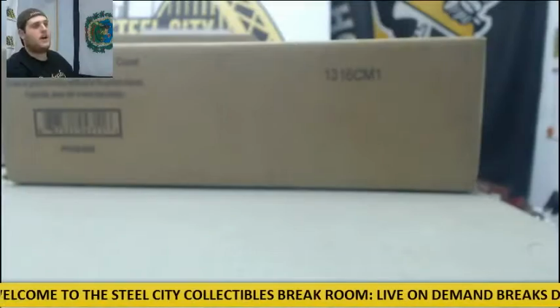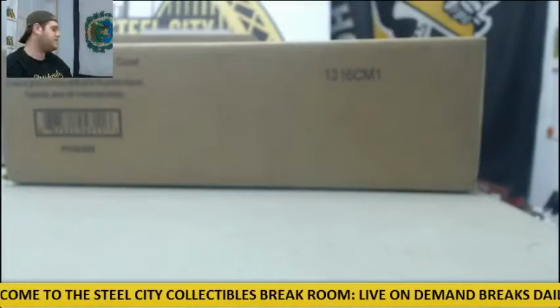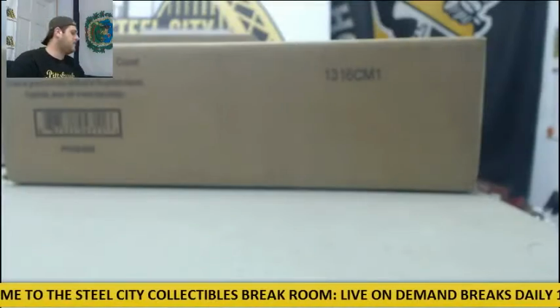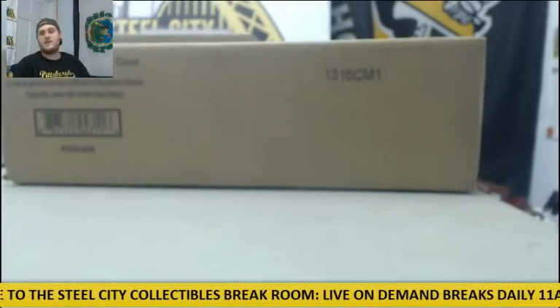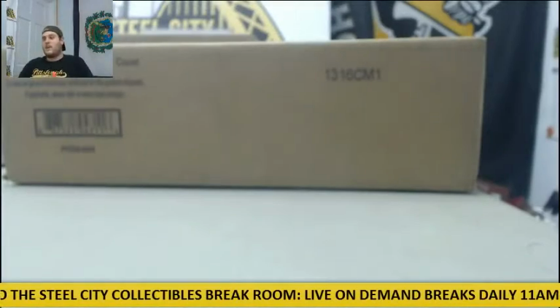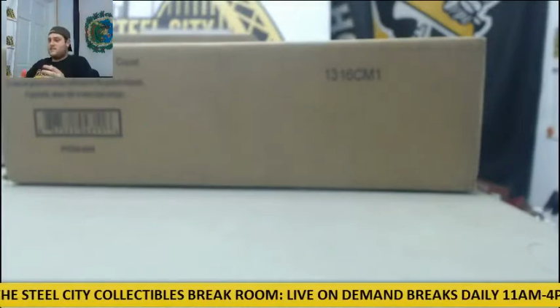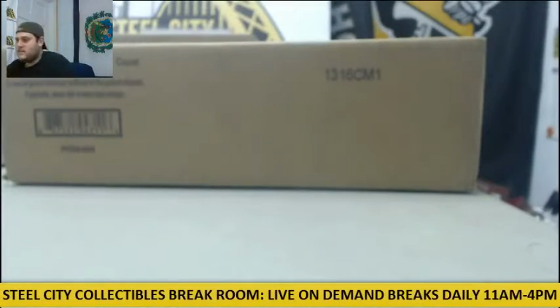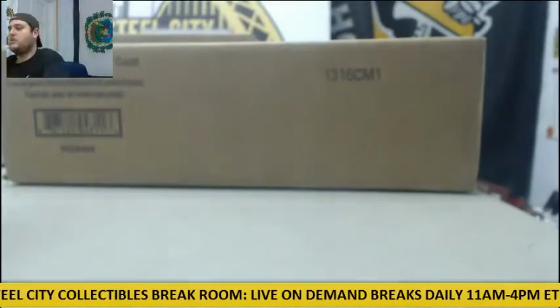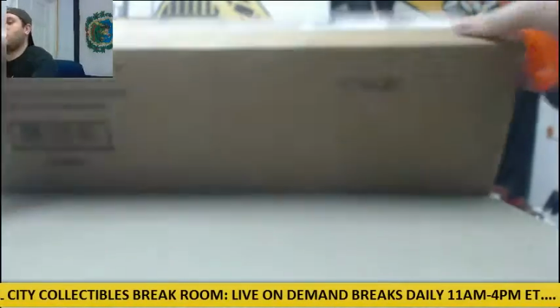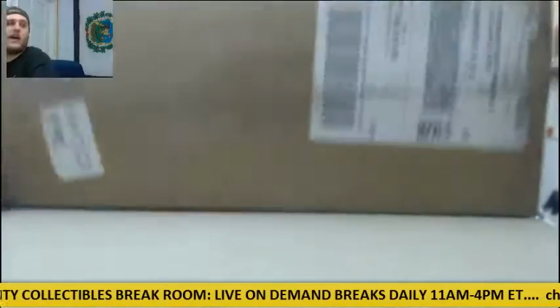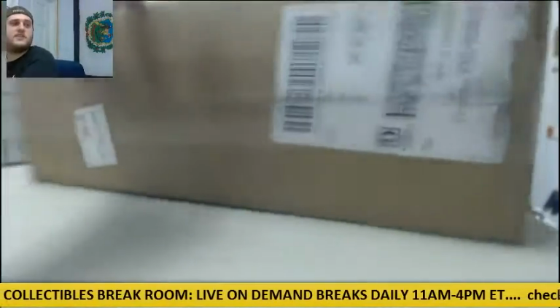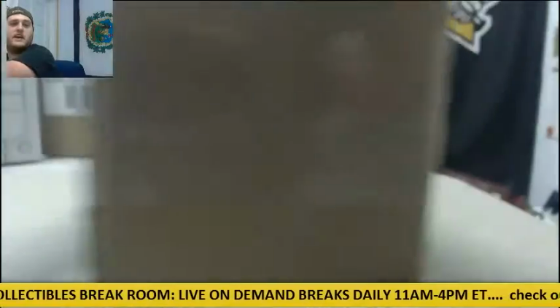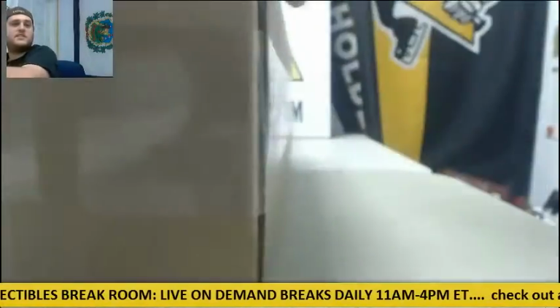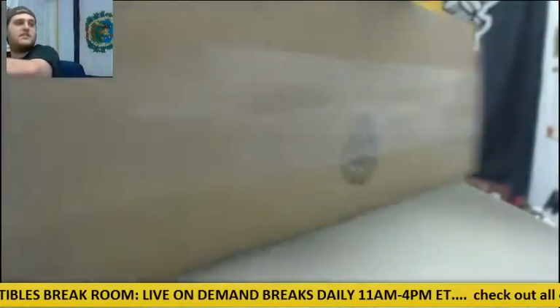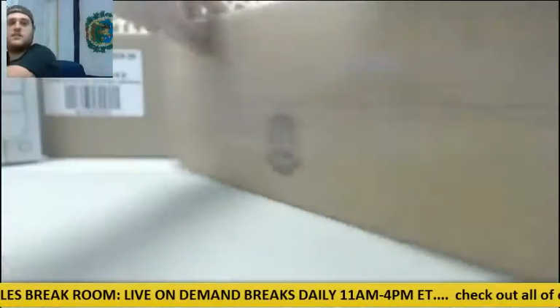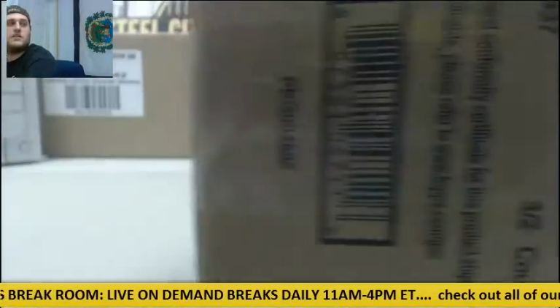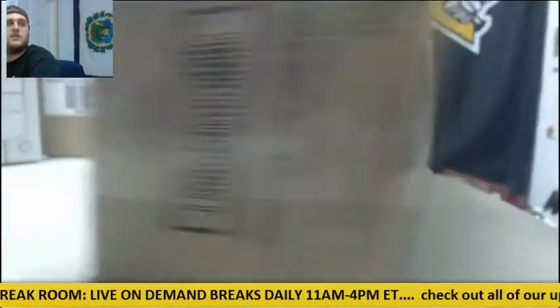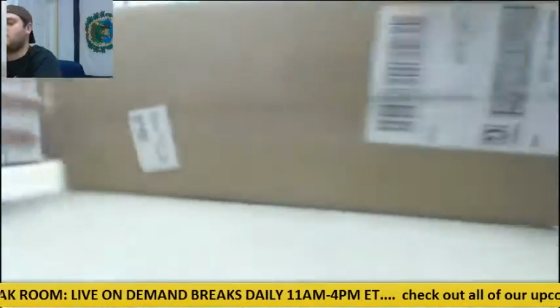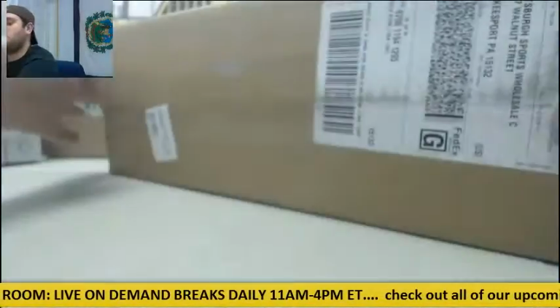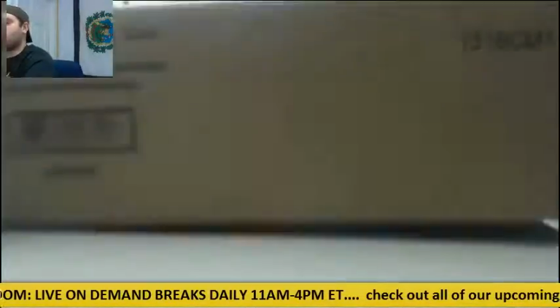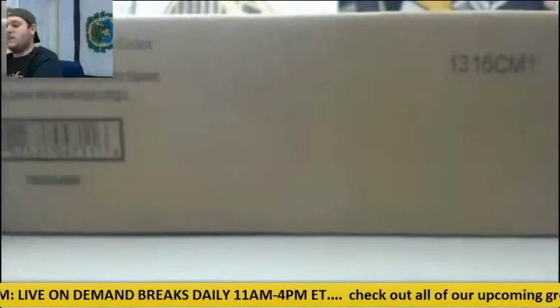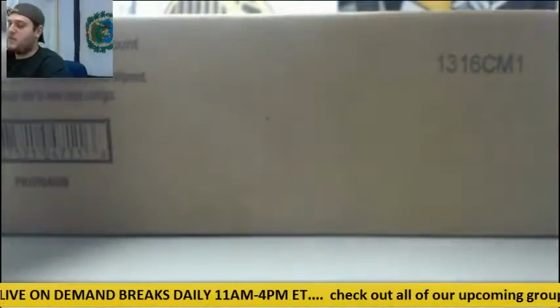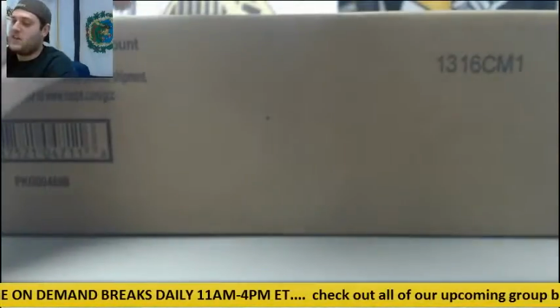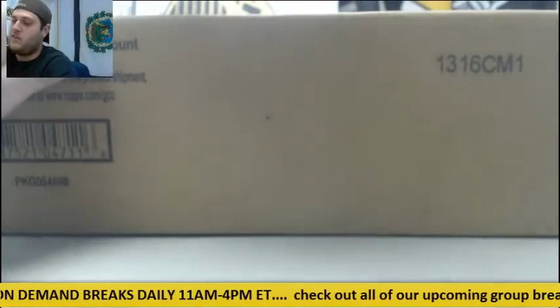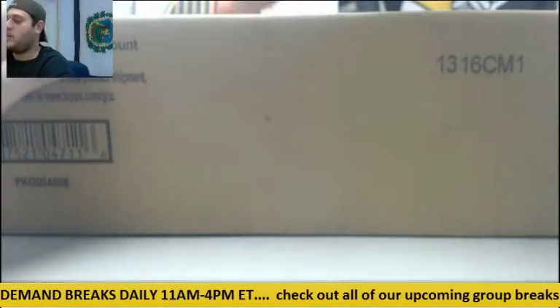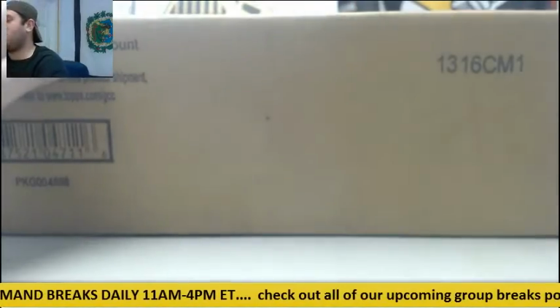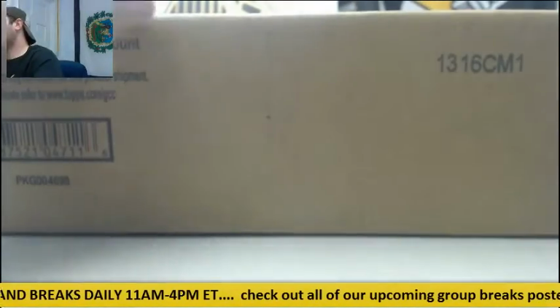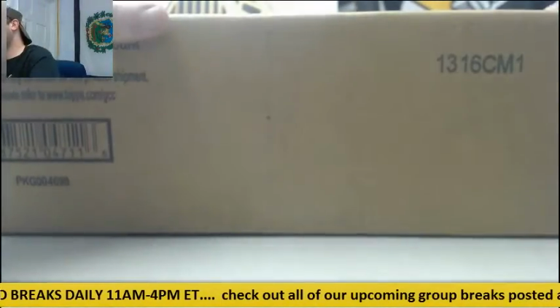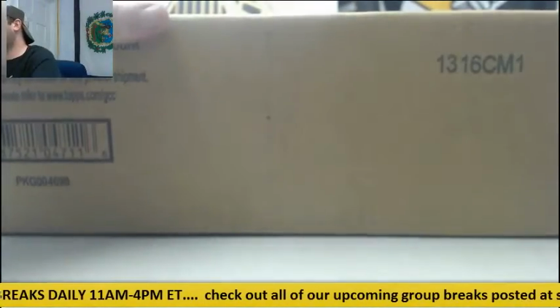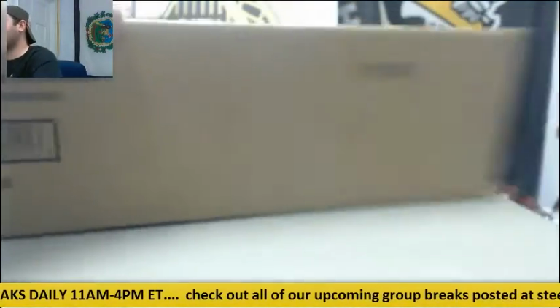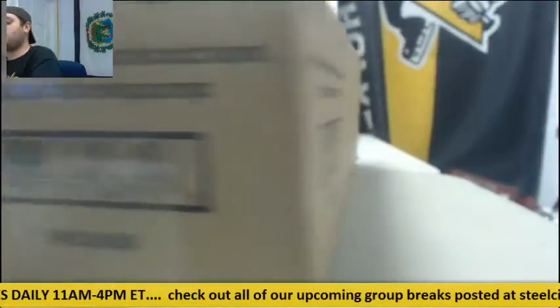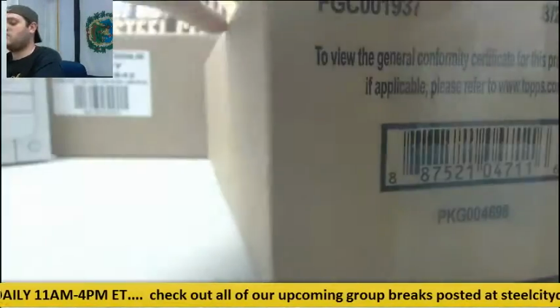All right, guys, let's get to our case. Show you around — factory sealed case. We're just getting in there; we haven't missed anything, we haven't opened up the case yet. Take your team group break — you should know what team you got.